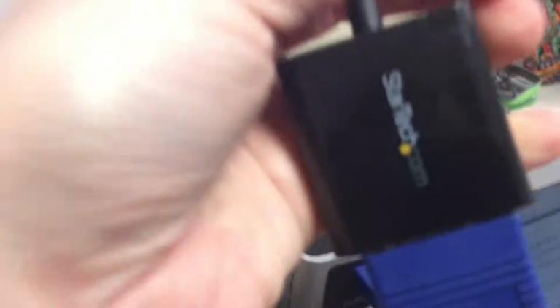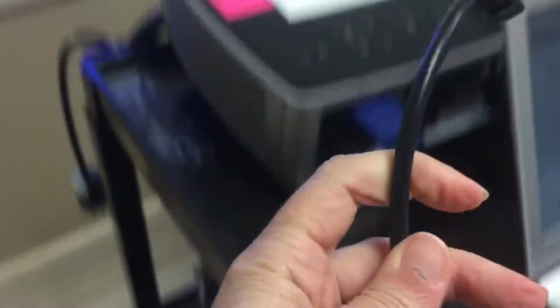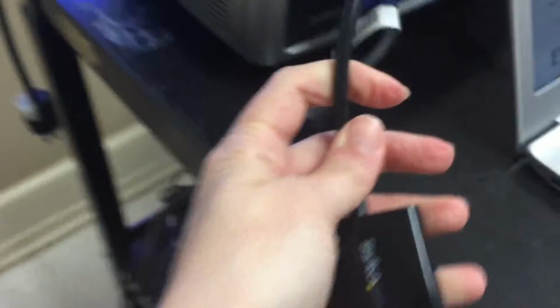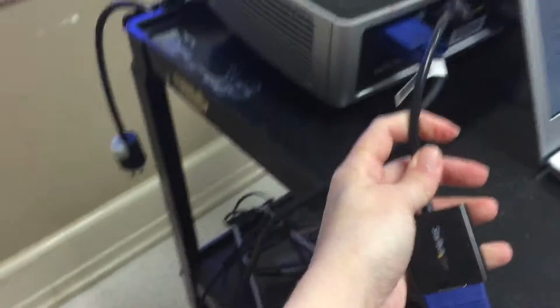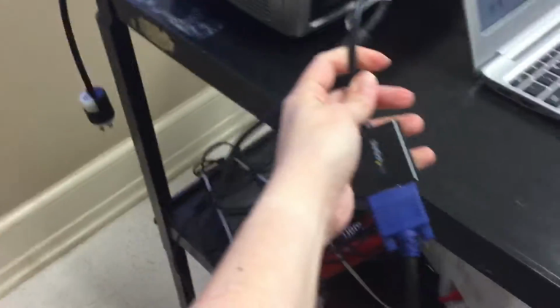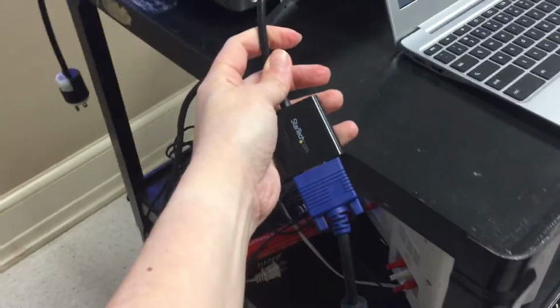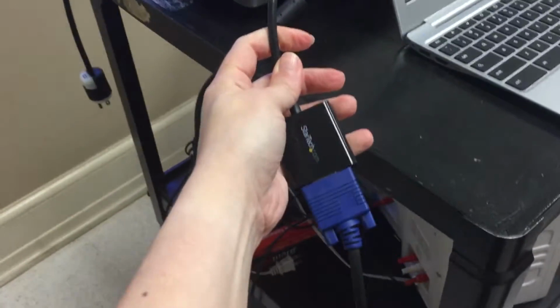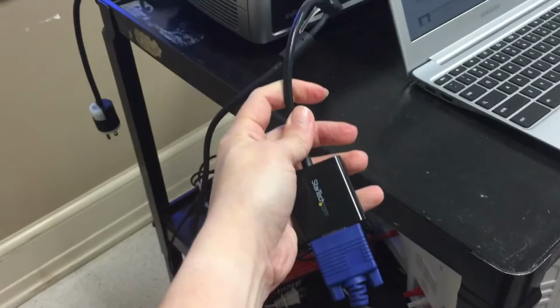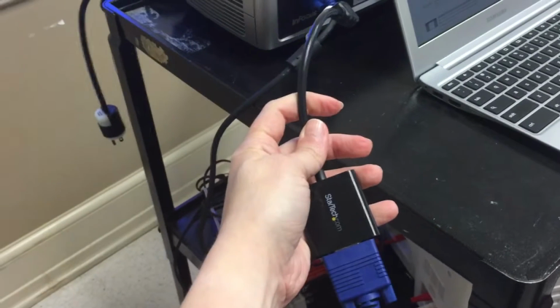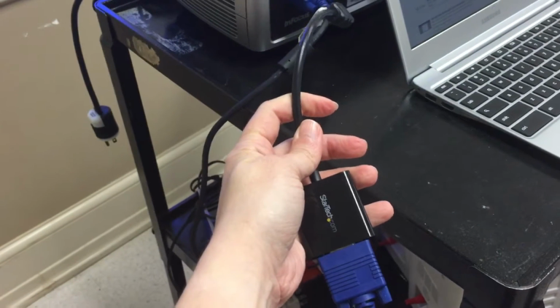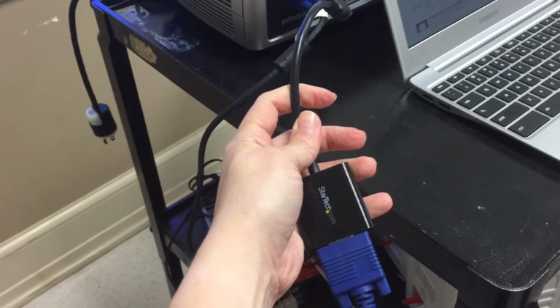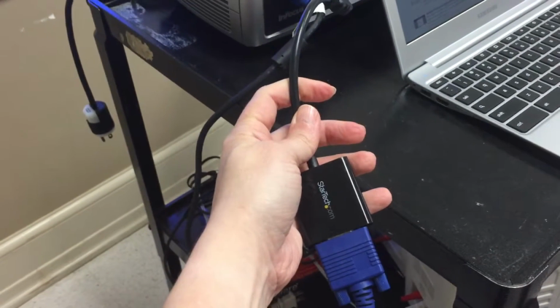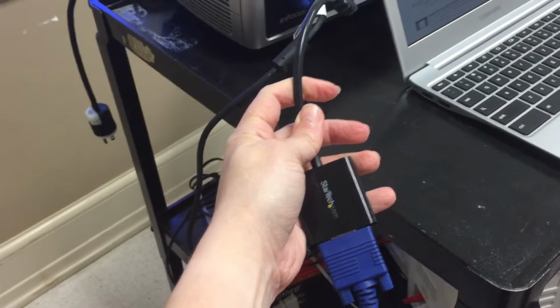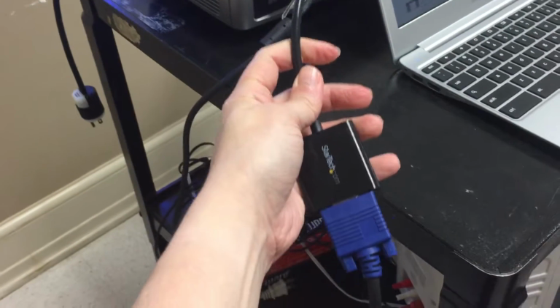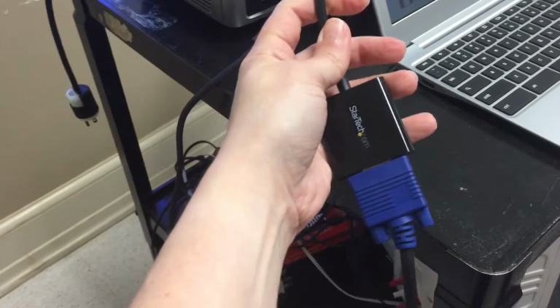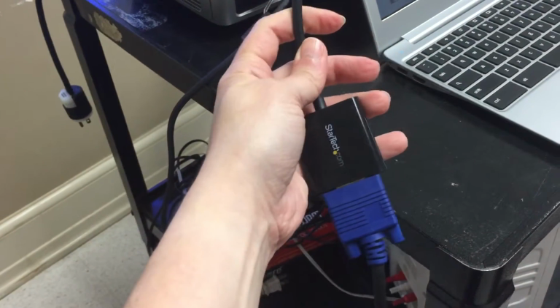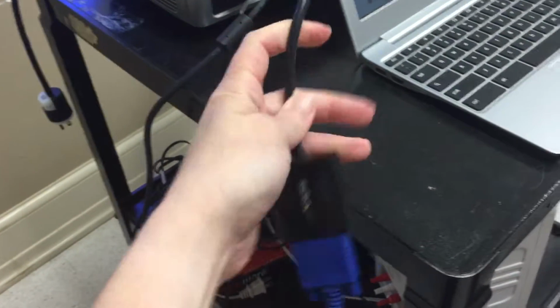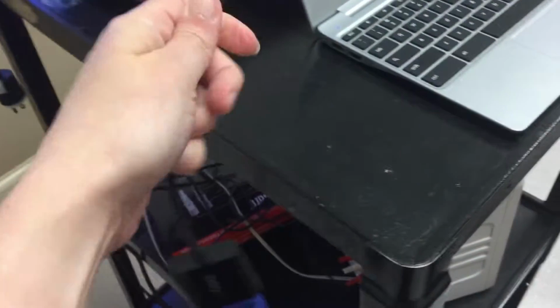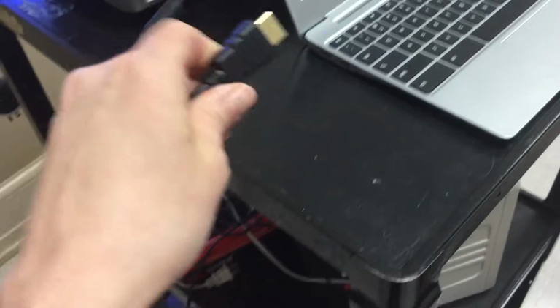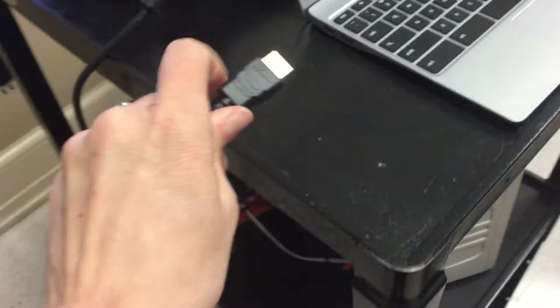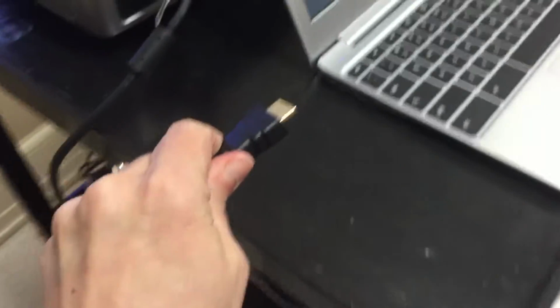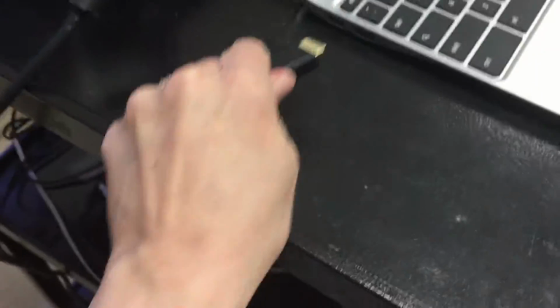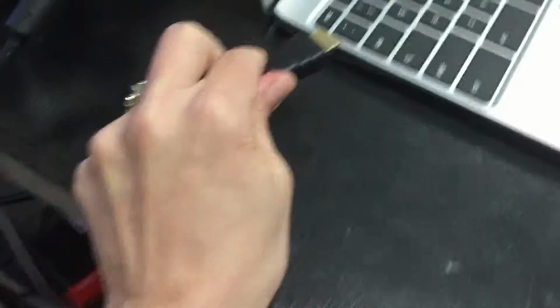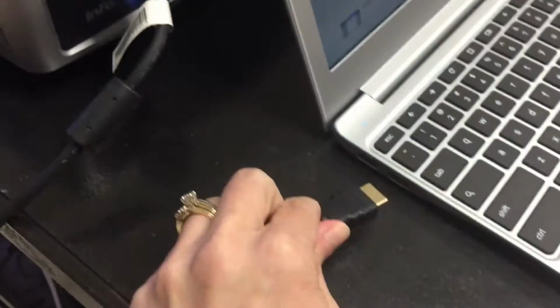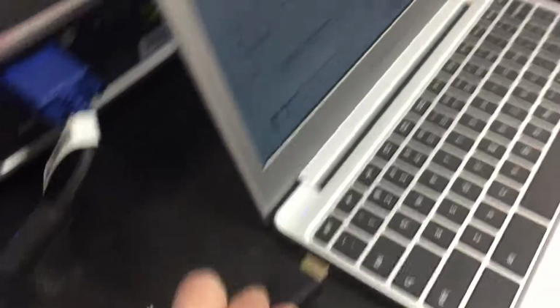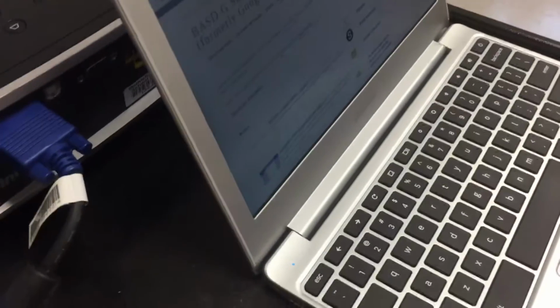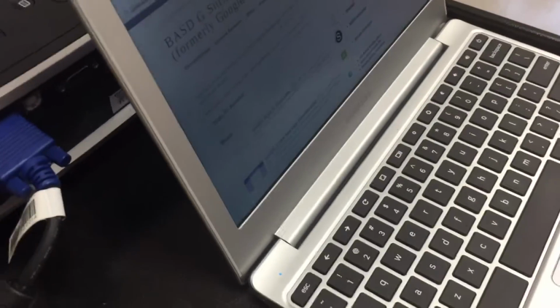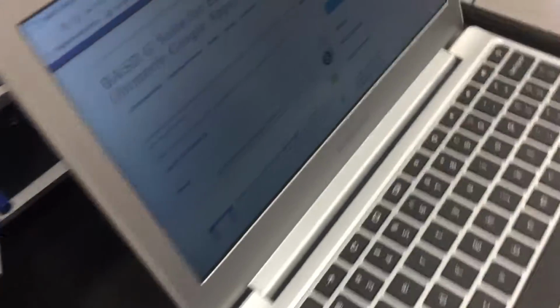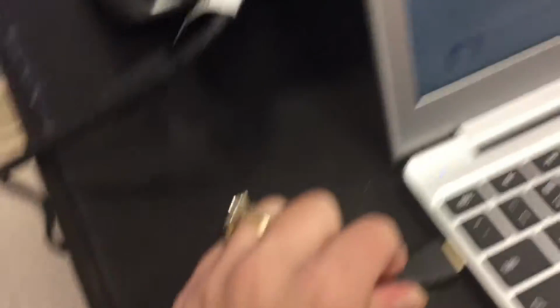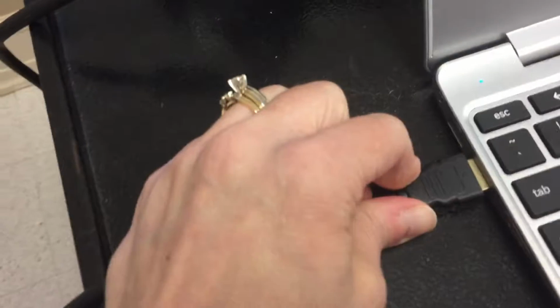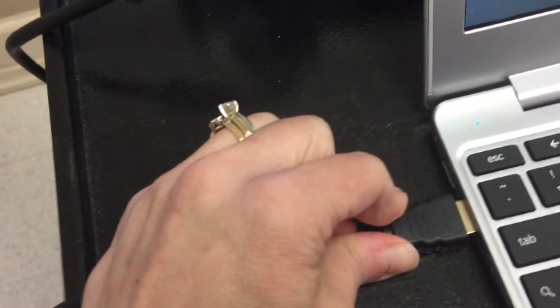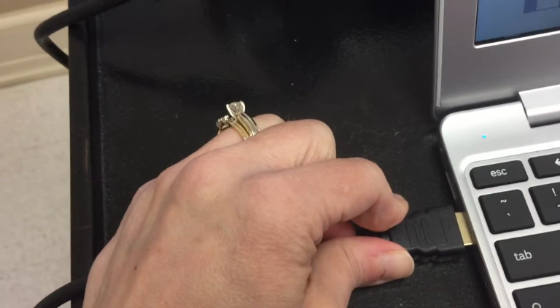Now I have connected that HDMI to VGA adapter to my VGA cable, and all that's left to do is actually connect it to my computer. I'm going to do that here and plug it into the side.